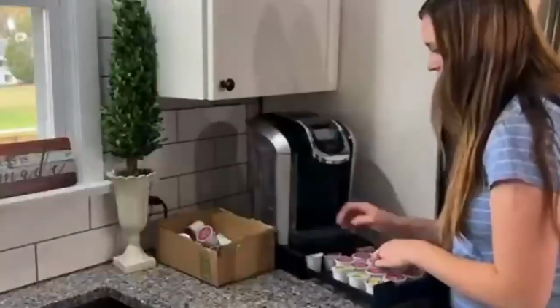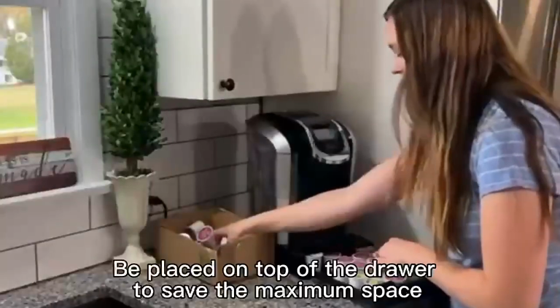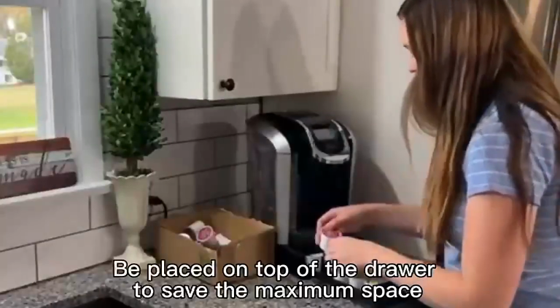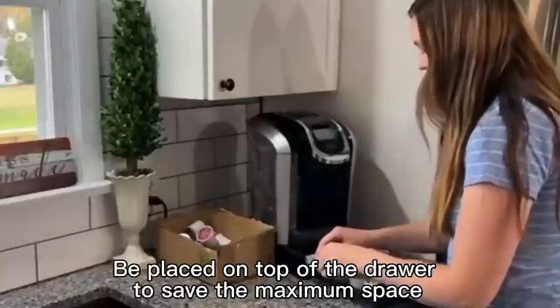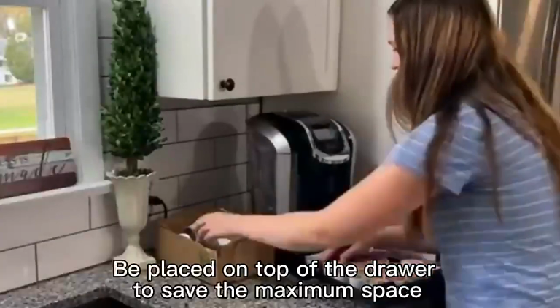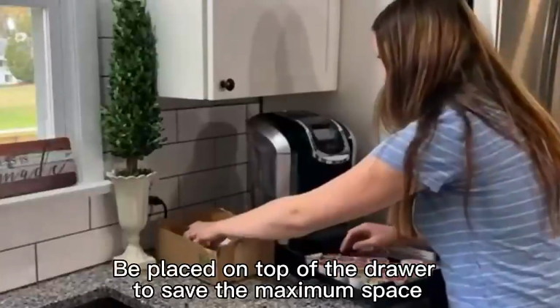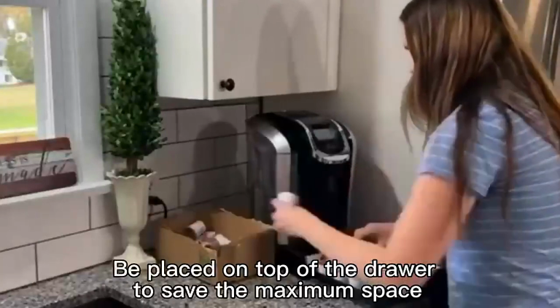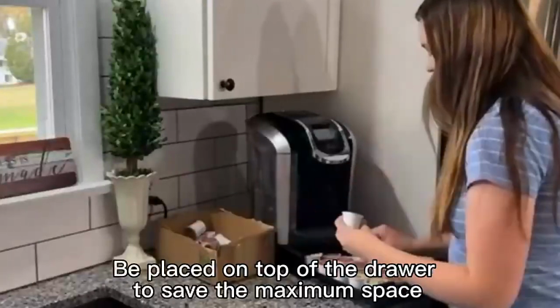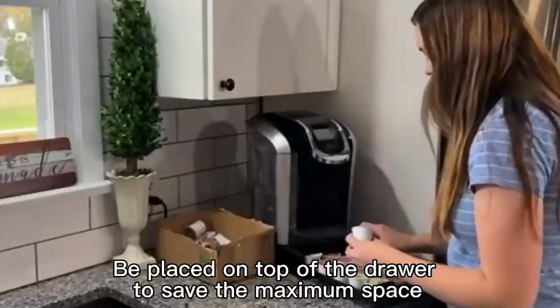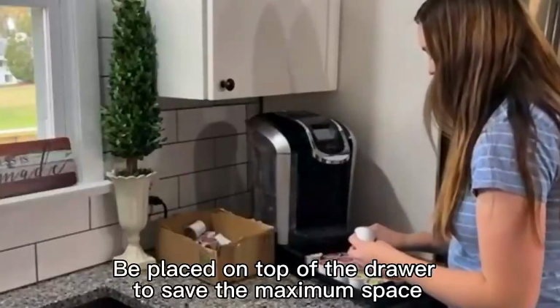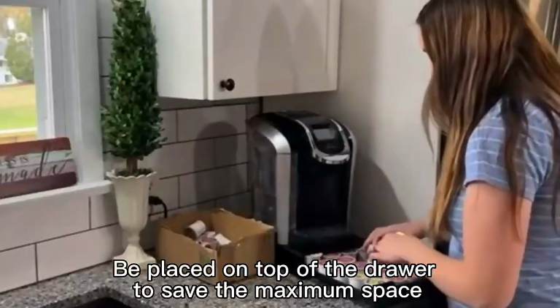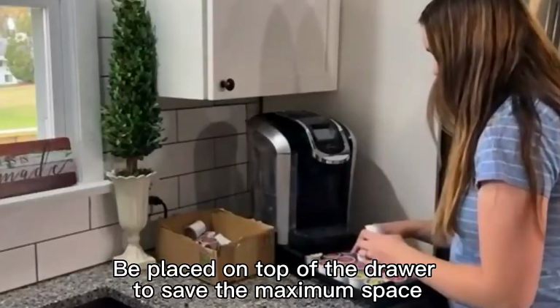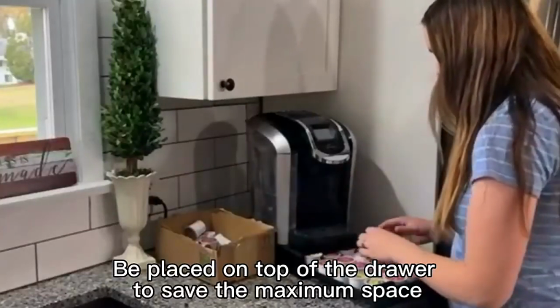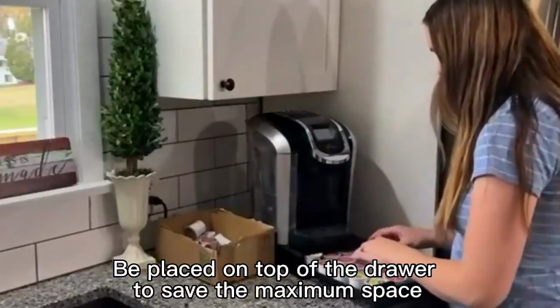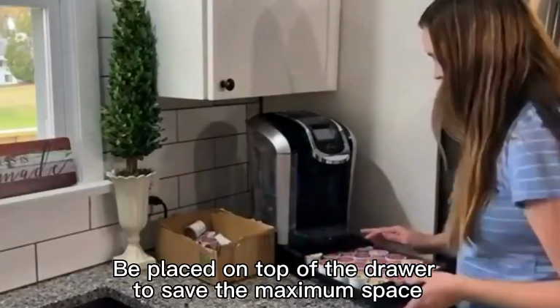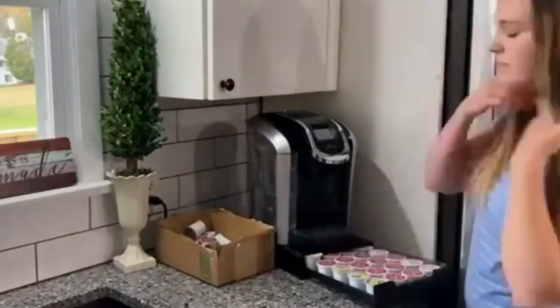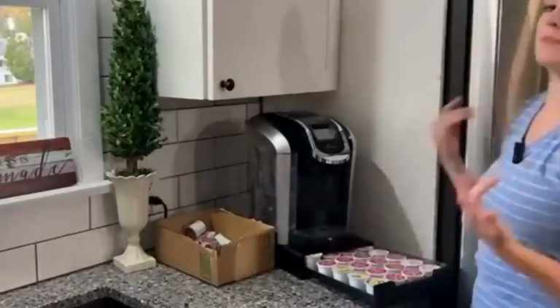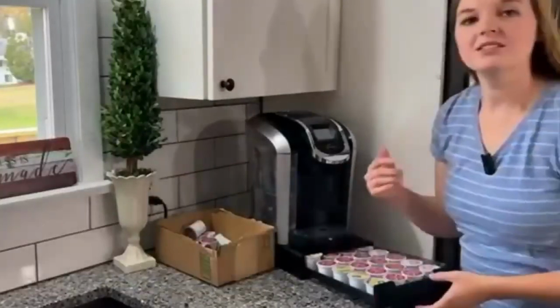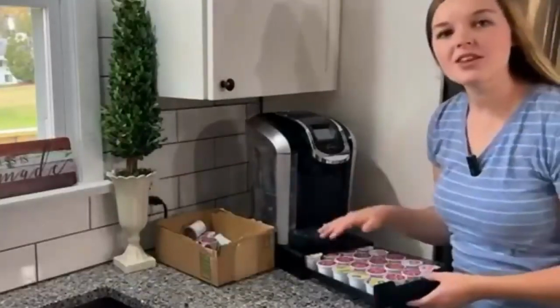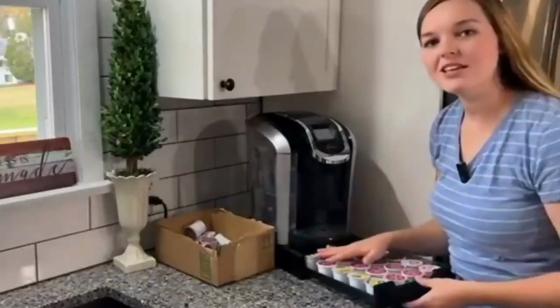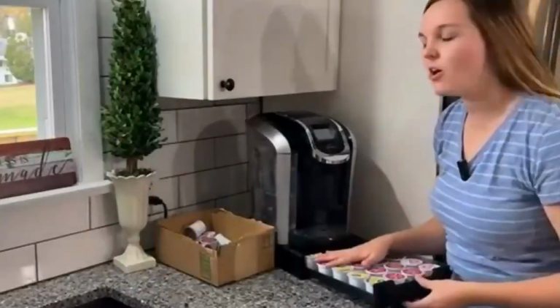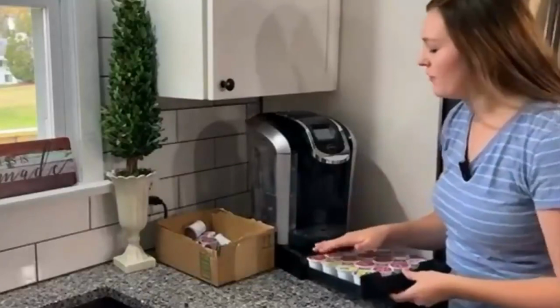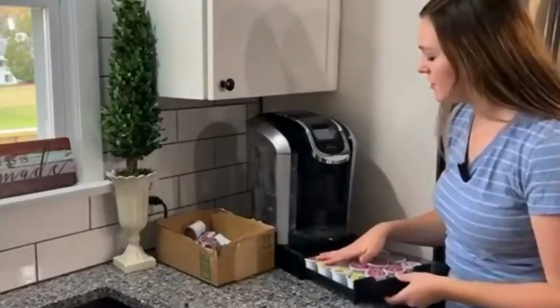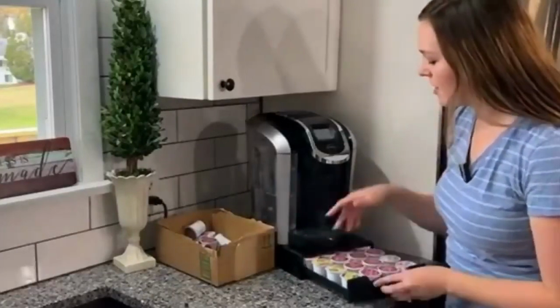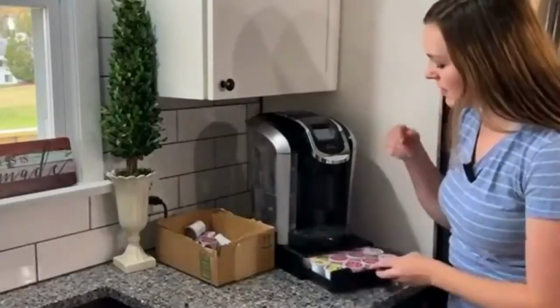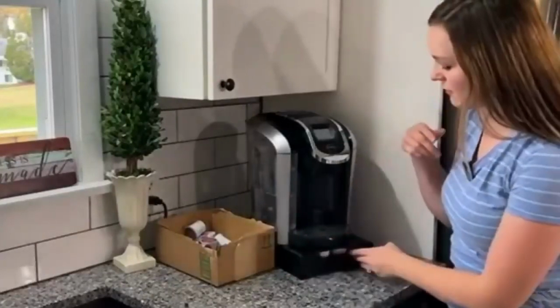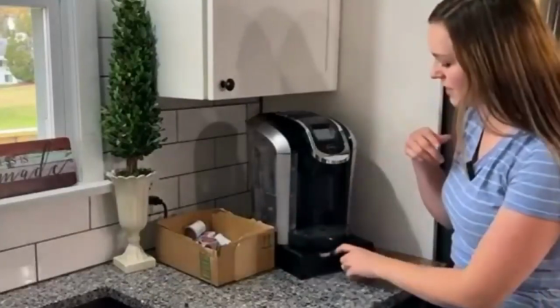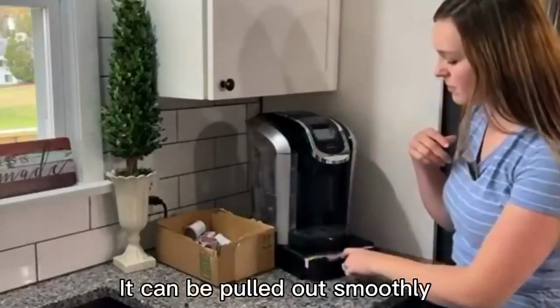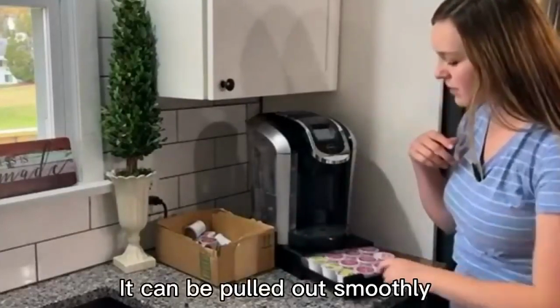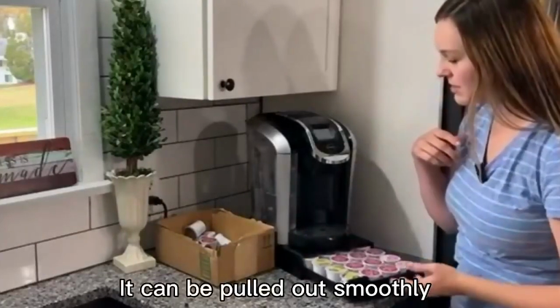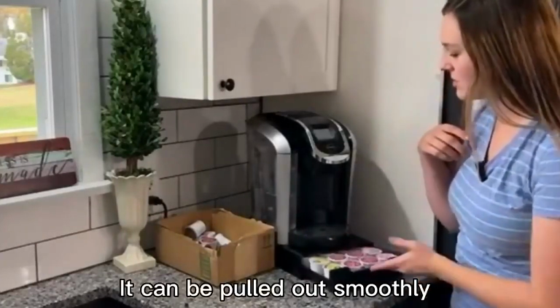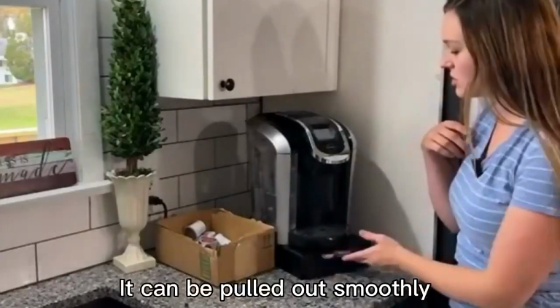It can be placed on top of the drawer to save the maximum space, and it can be pulled out smoothly.